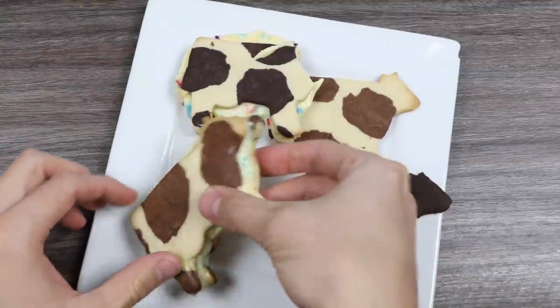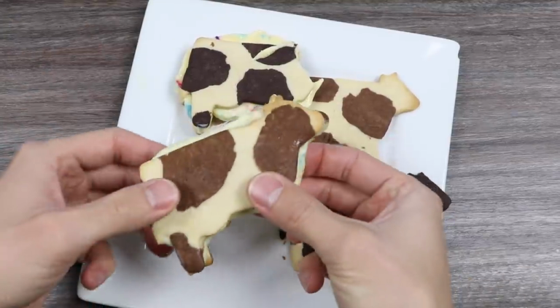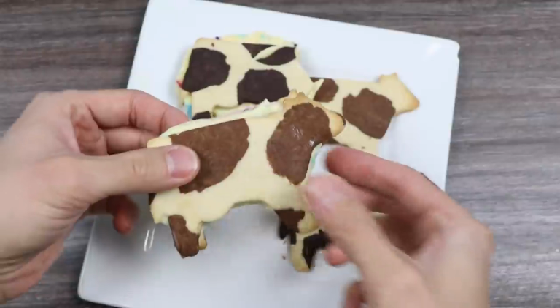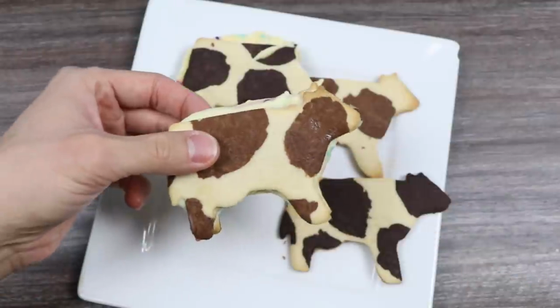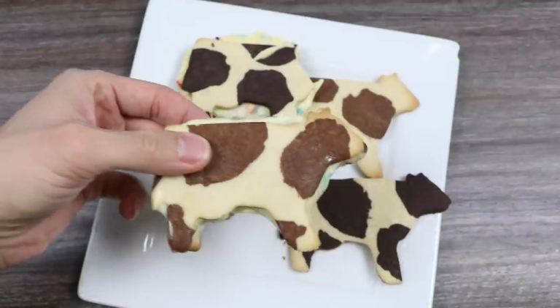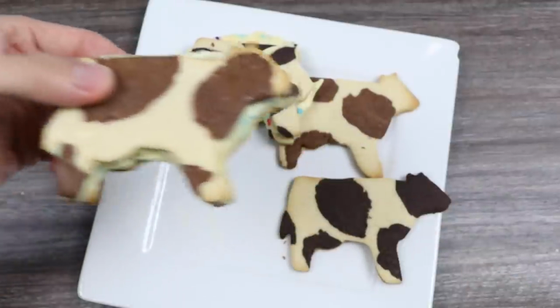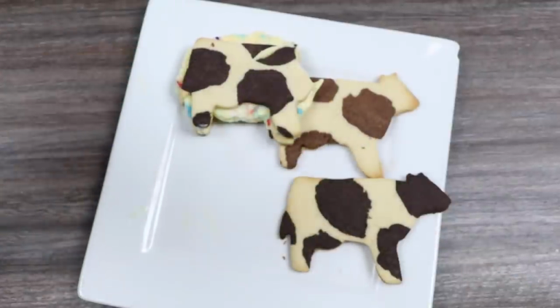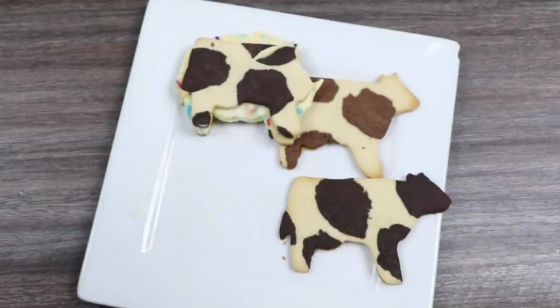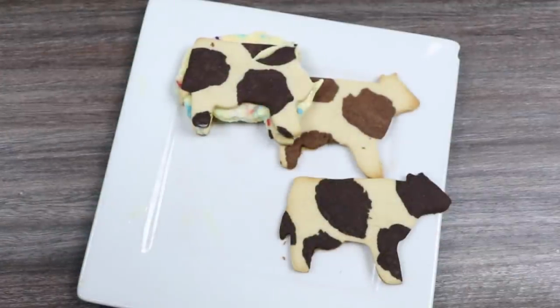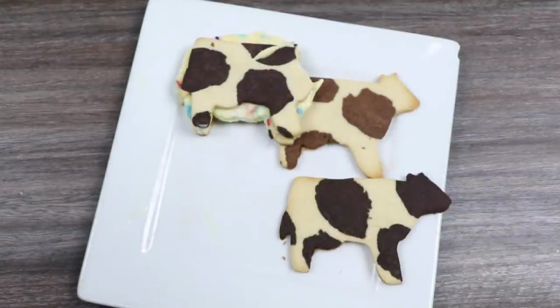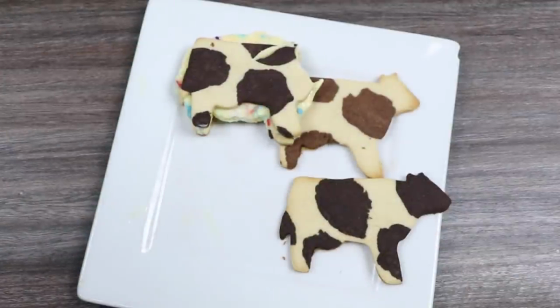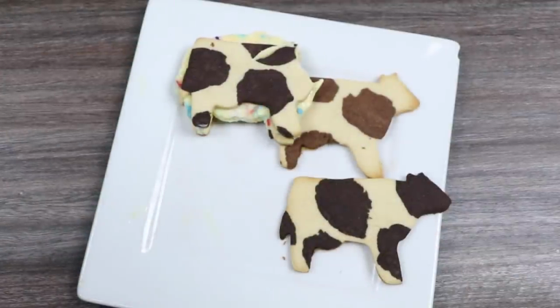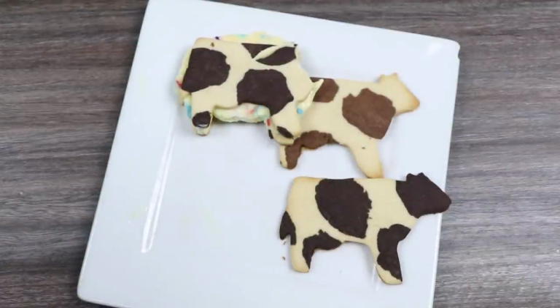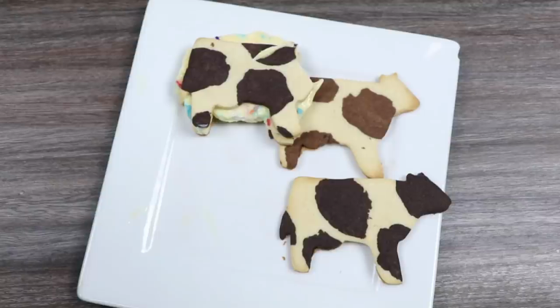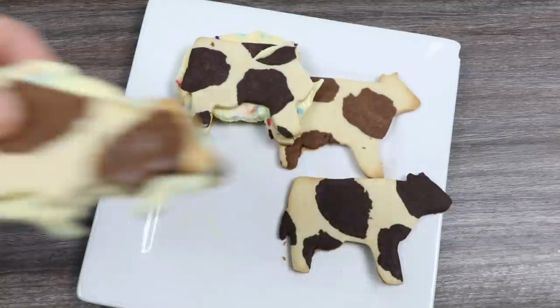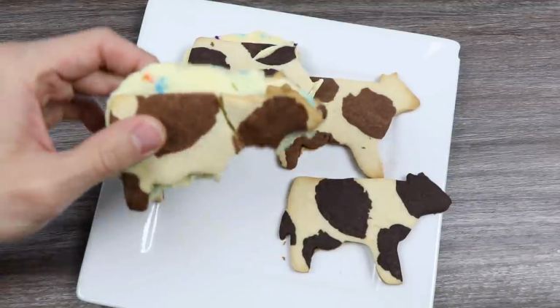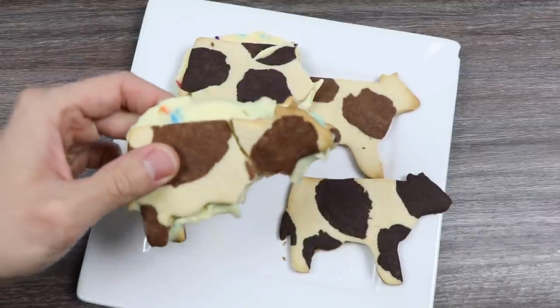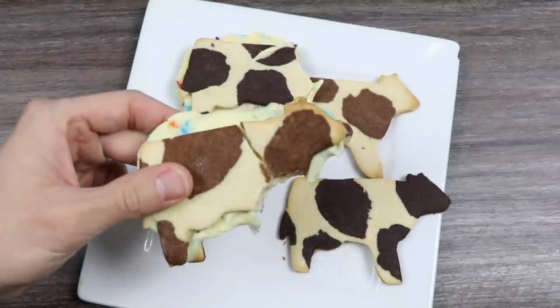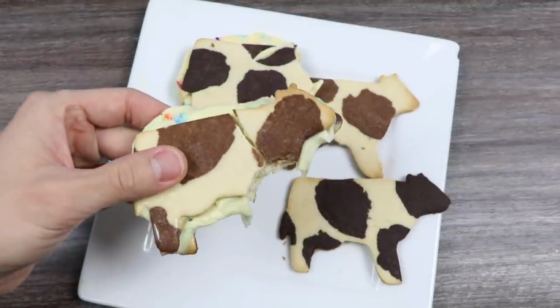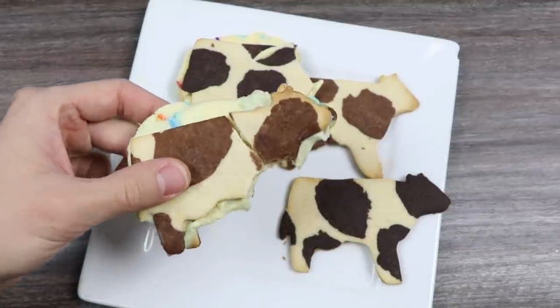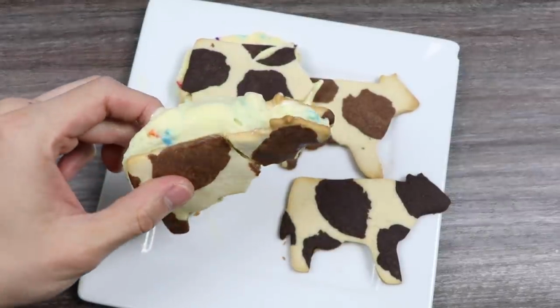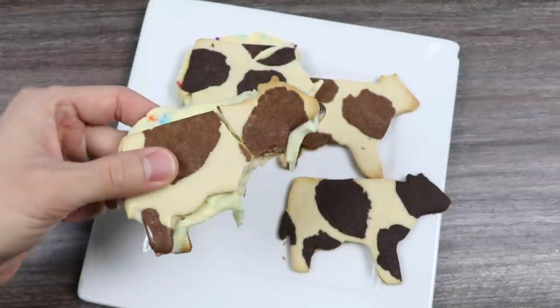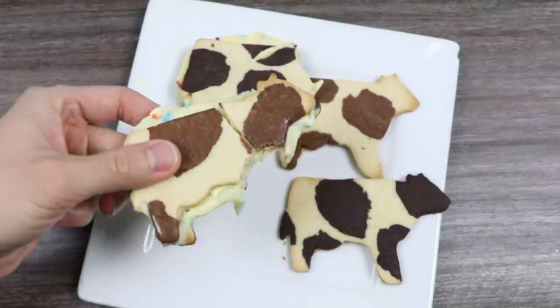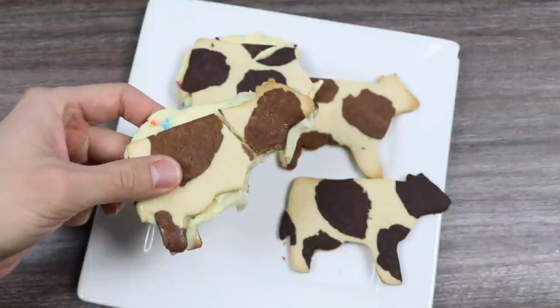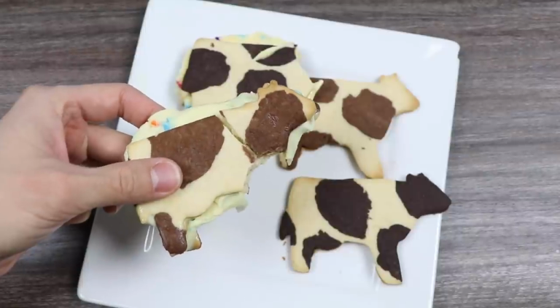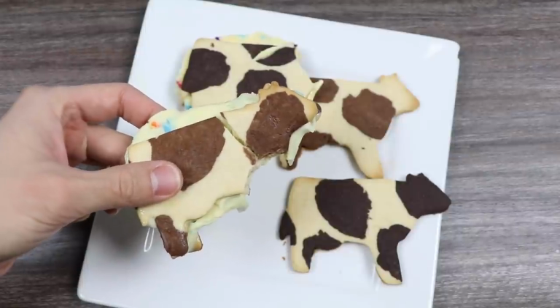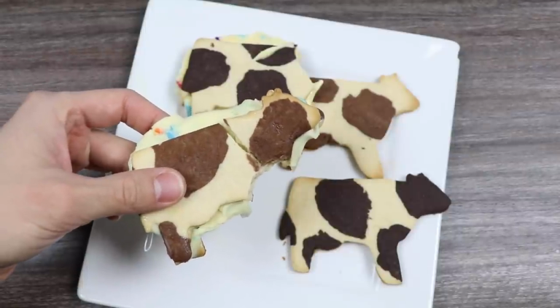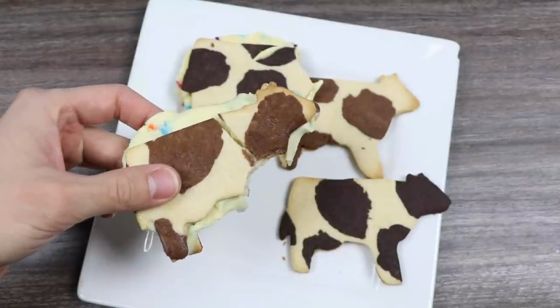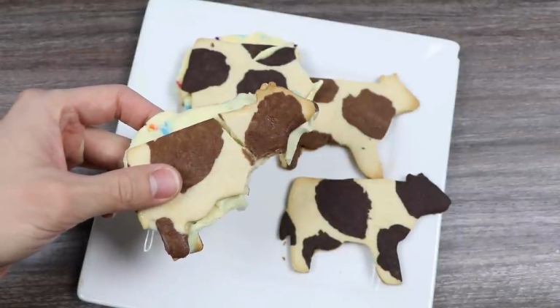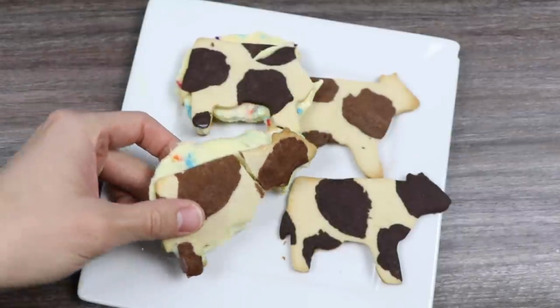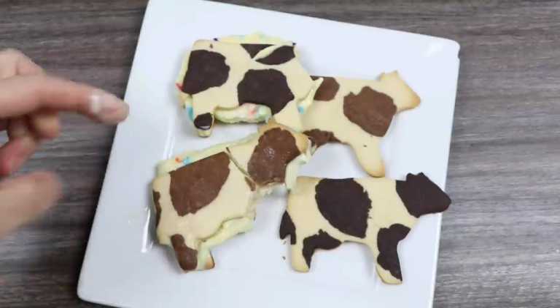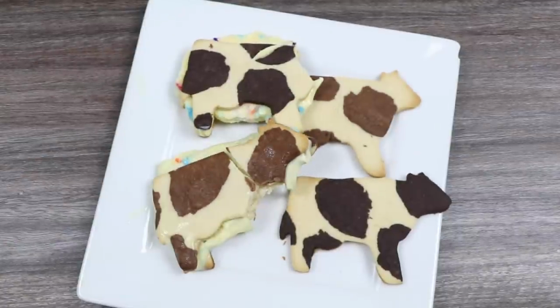Now let's try the brown cow. Obviously there's no difference in taste, so I'm just eating this again because I want to. Mmm! Moo-licious! This one's really good — best simple ice cream sandwich cookie out there. Trust me.